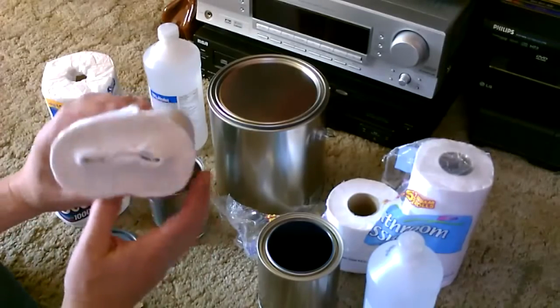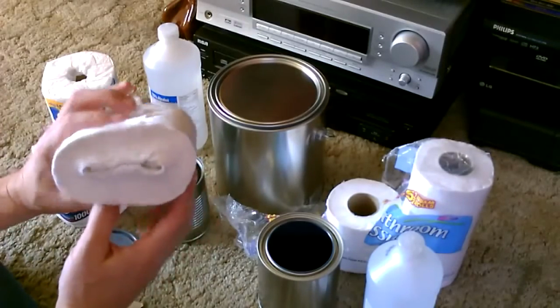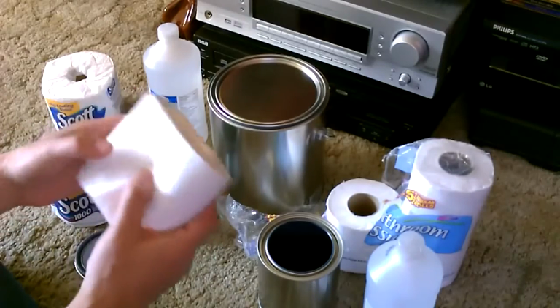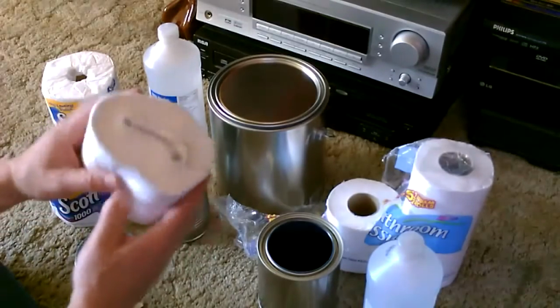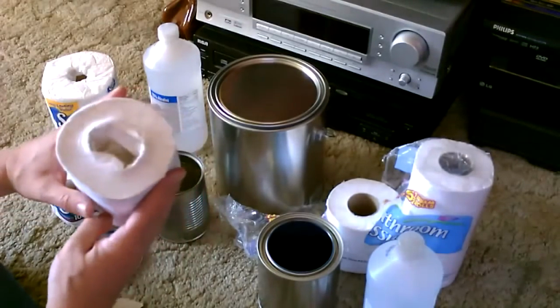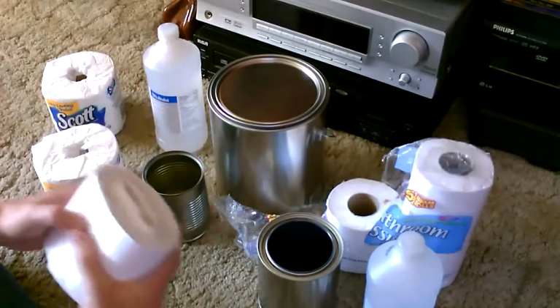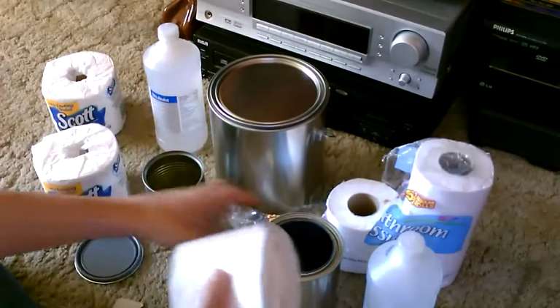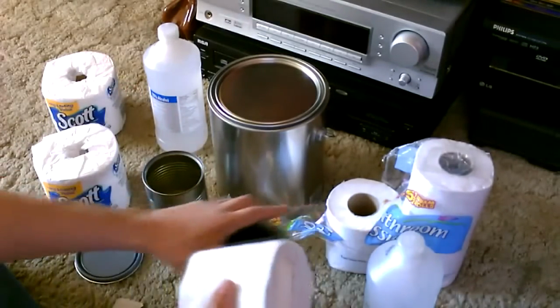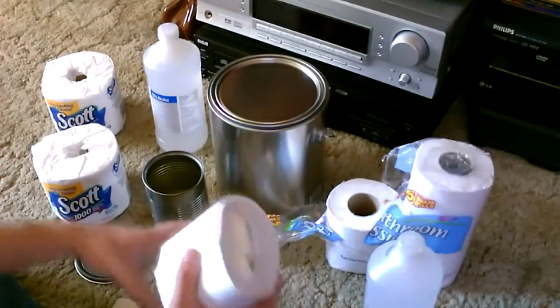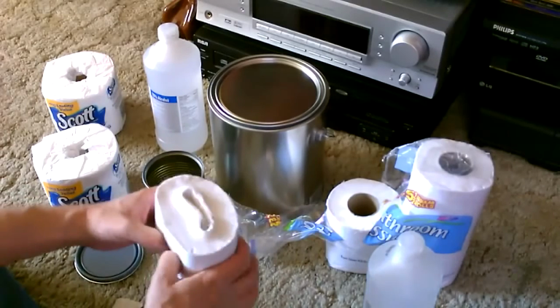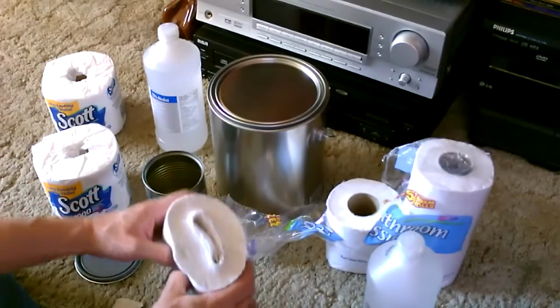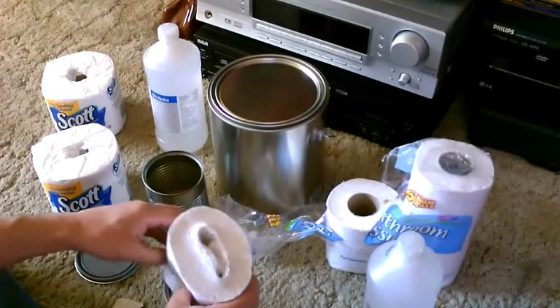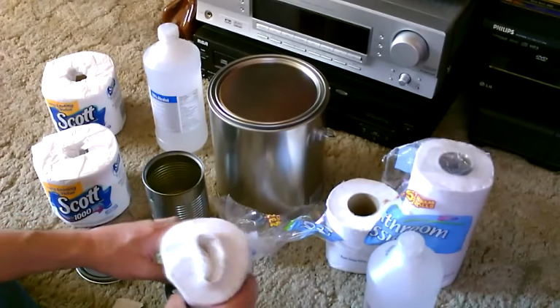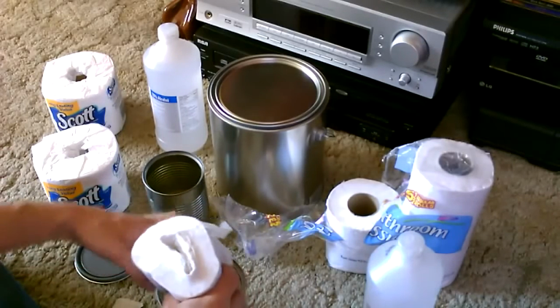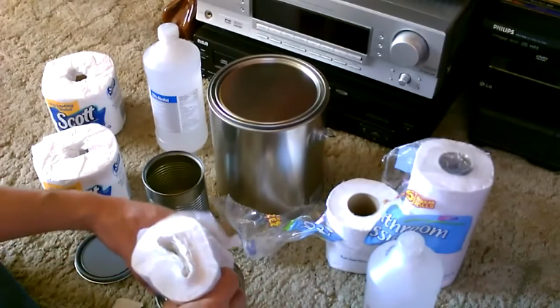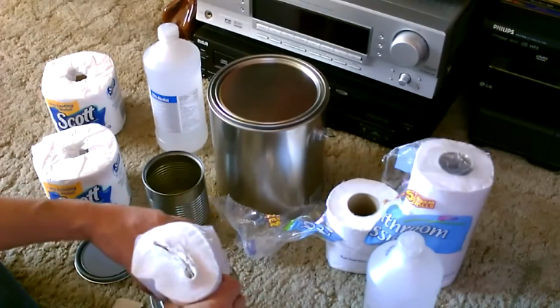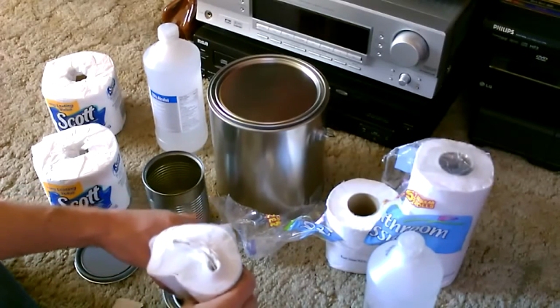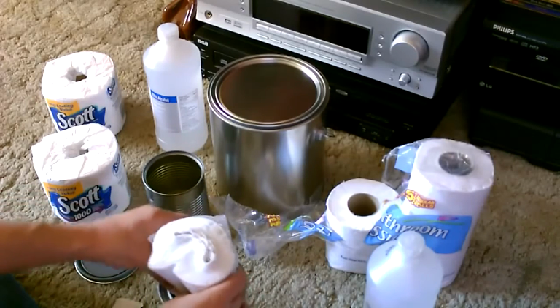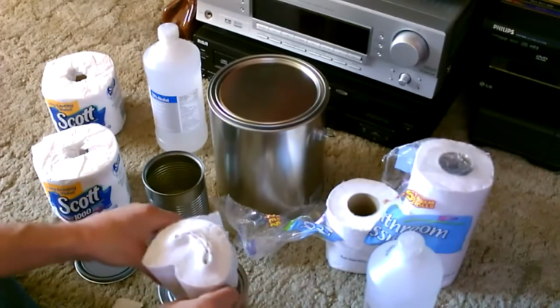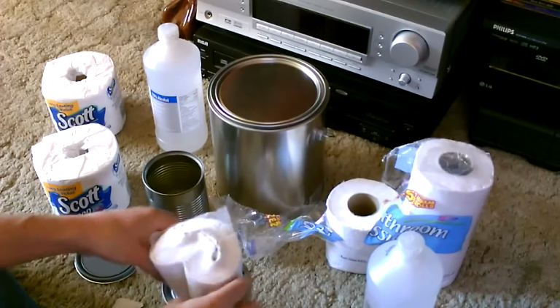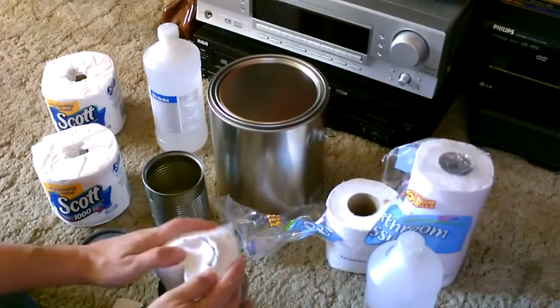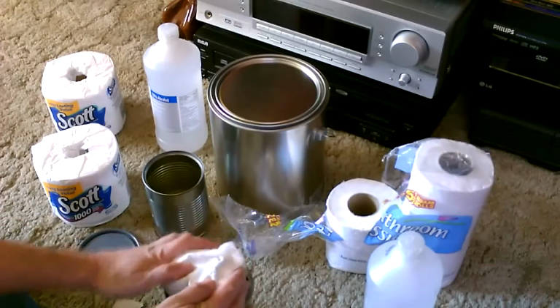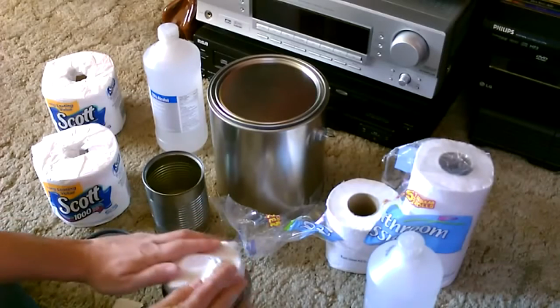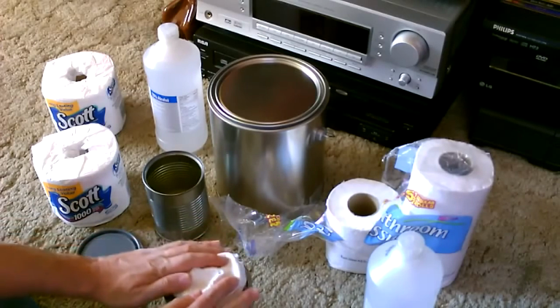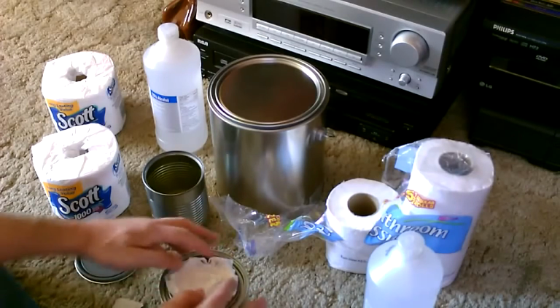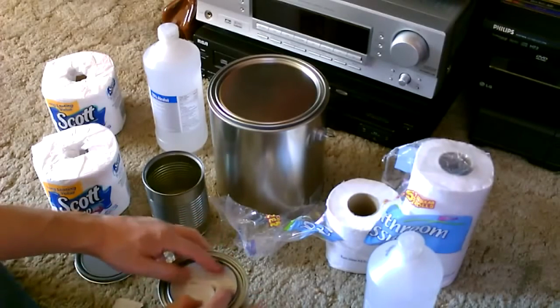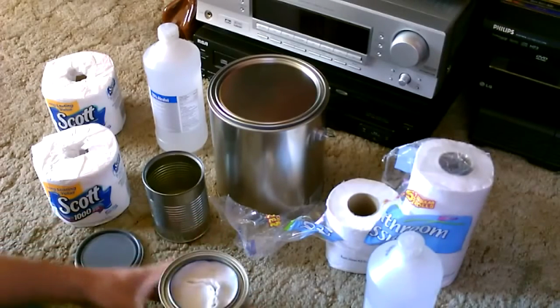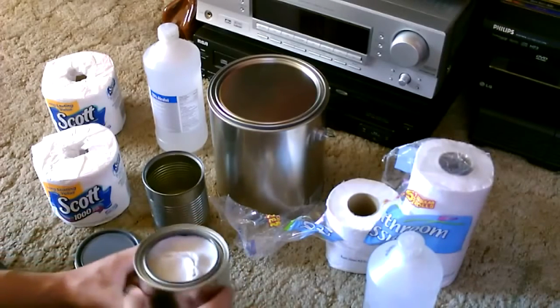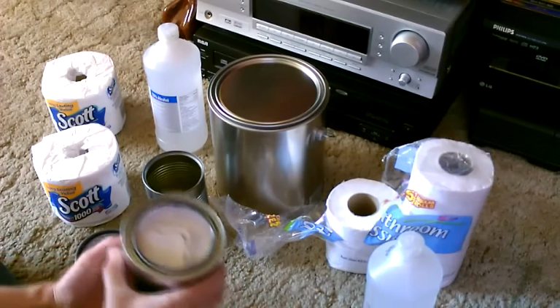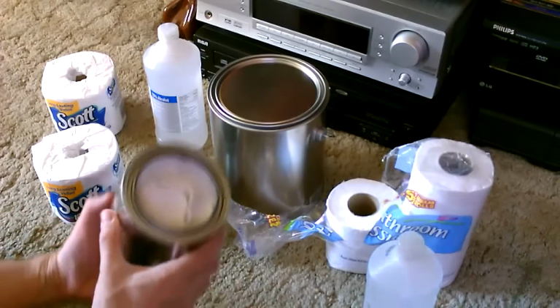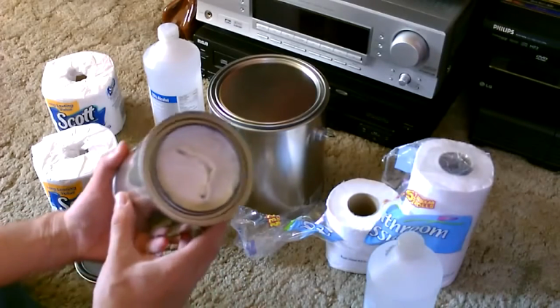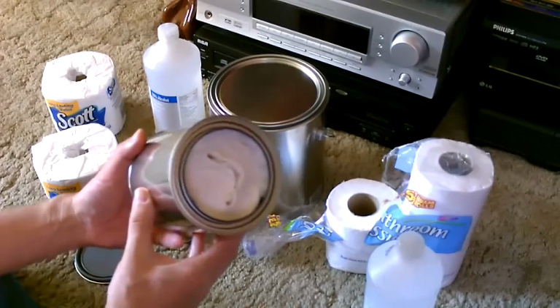Okay, so this is basically going to be your wick, and then we'll just put it right in here. It should fit in pretty easily — just like that.